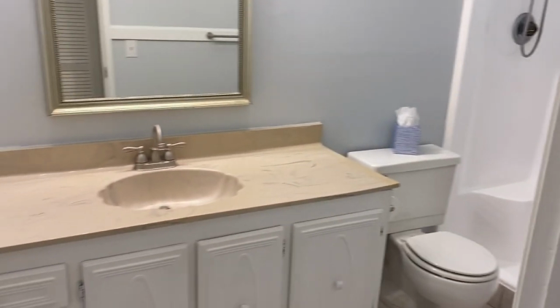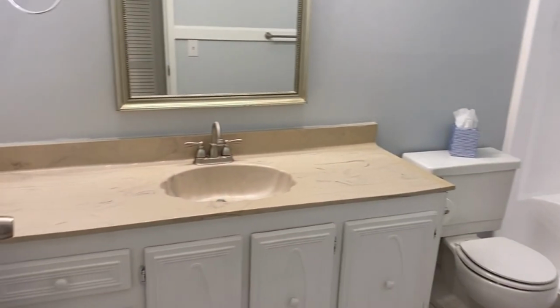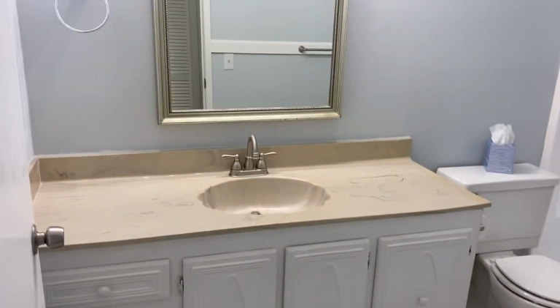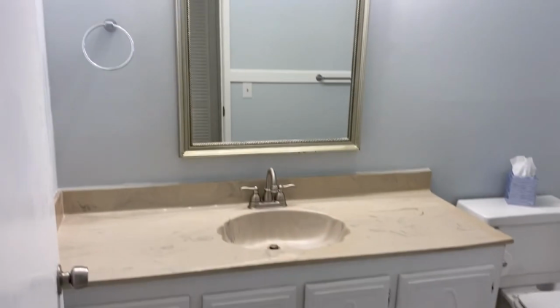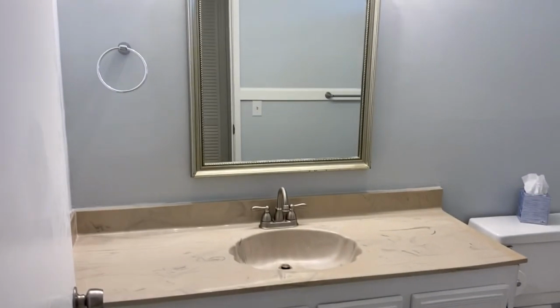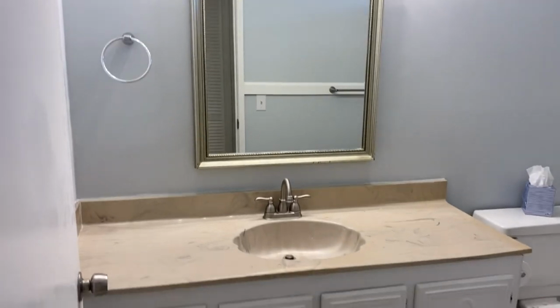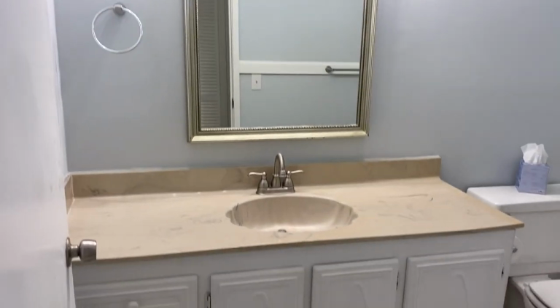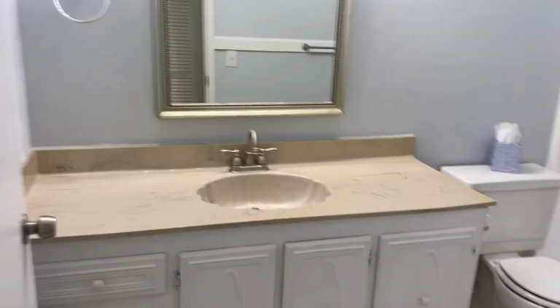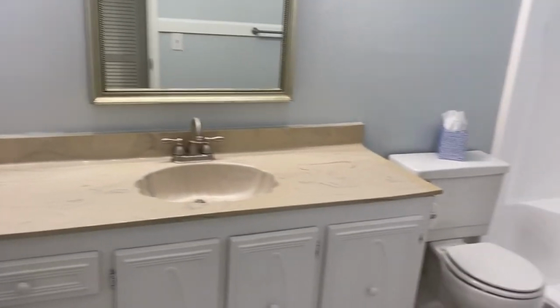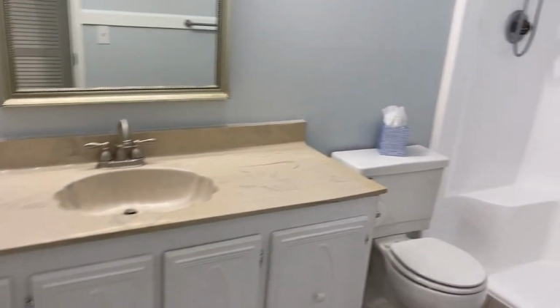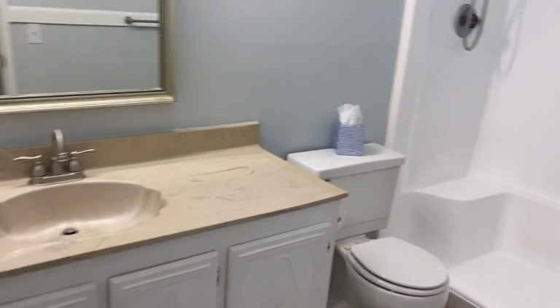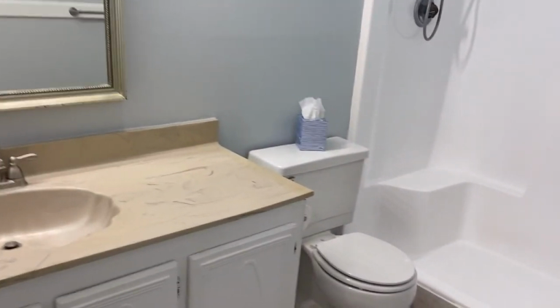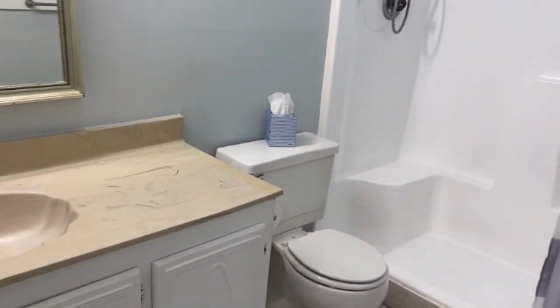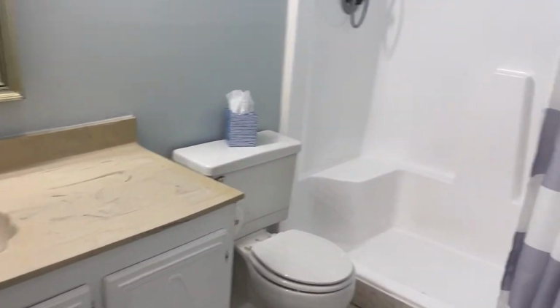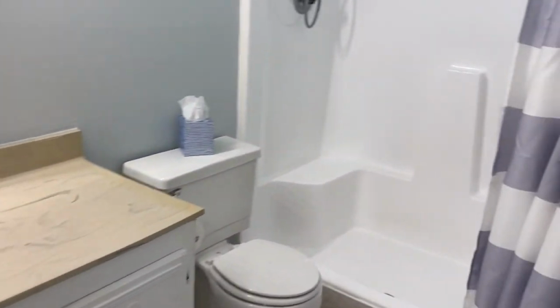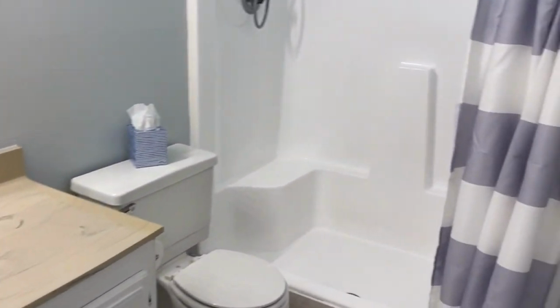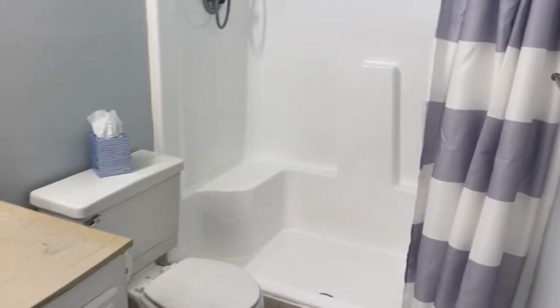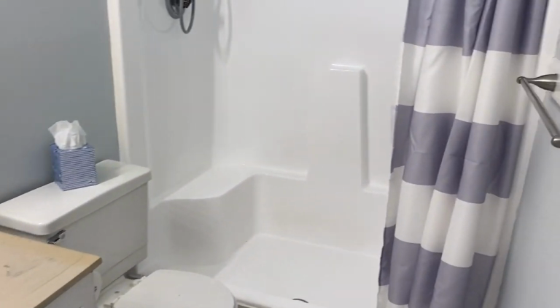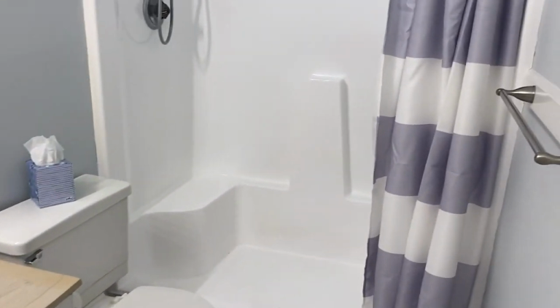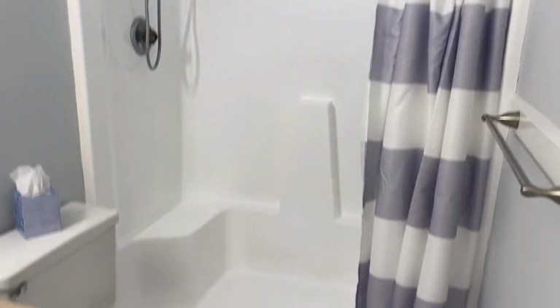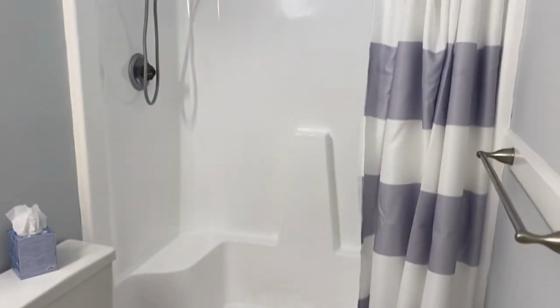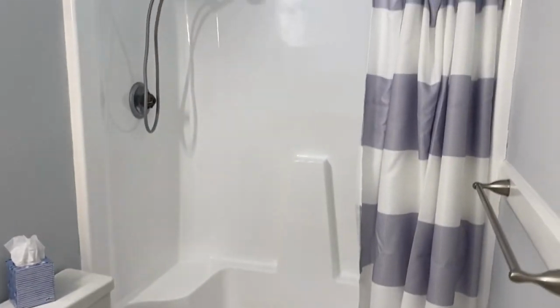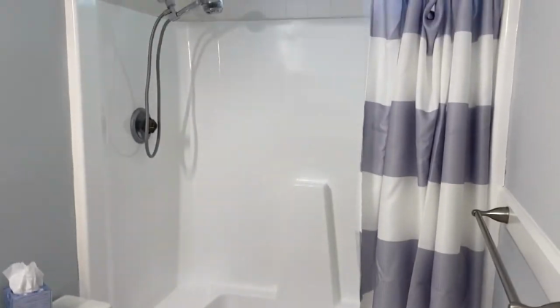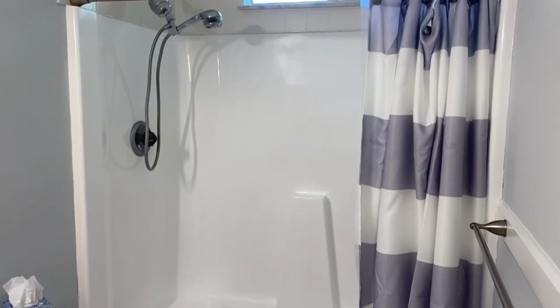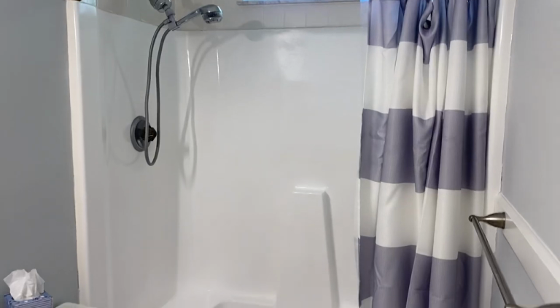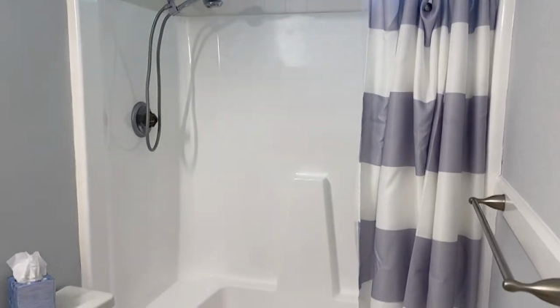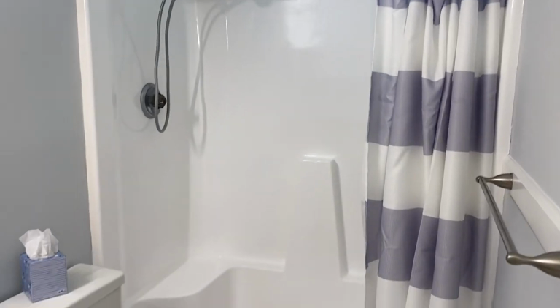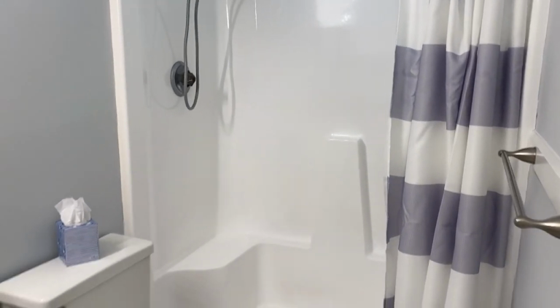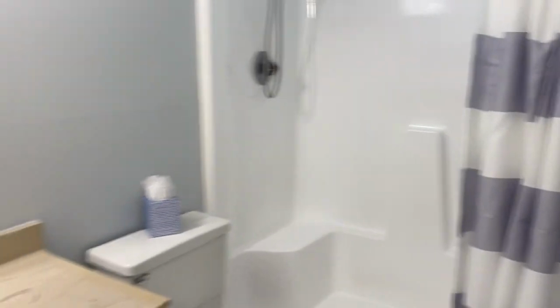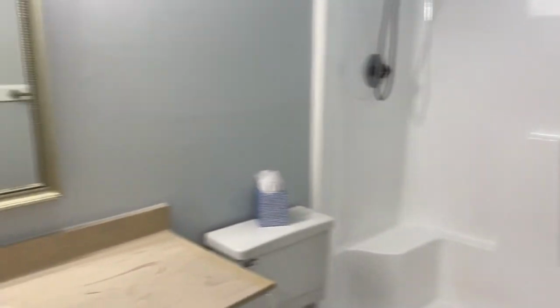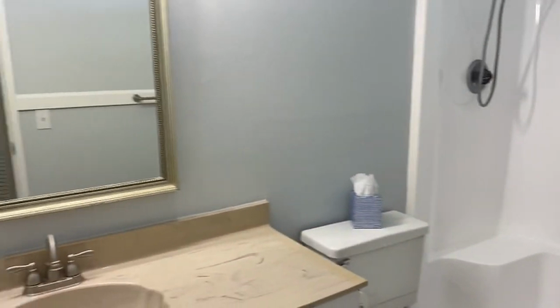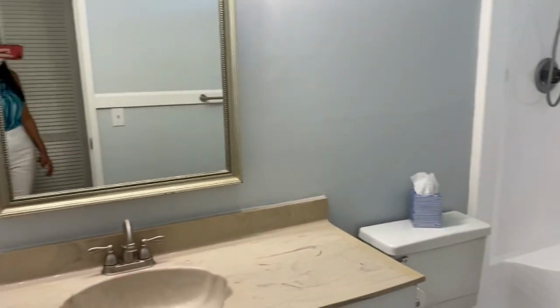Master bathroom, vanity with storage, new commode, new shower as well.